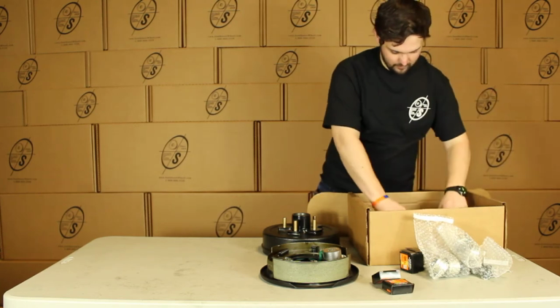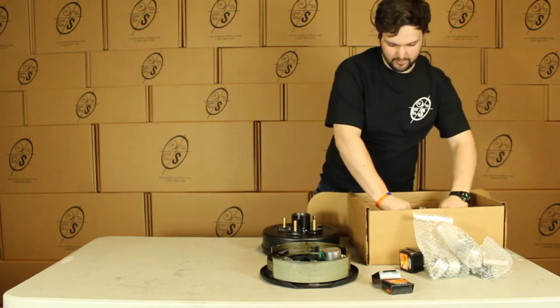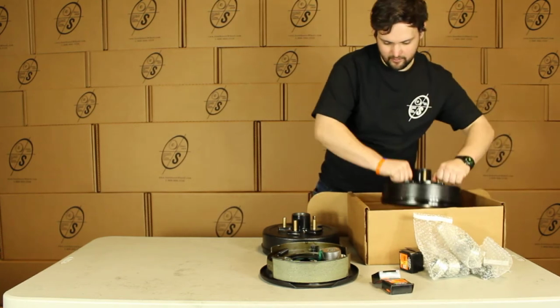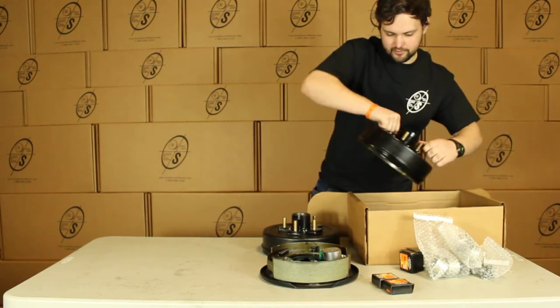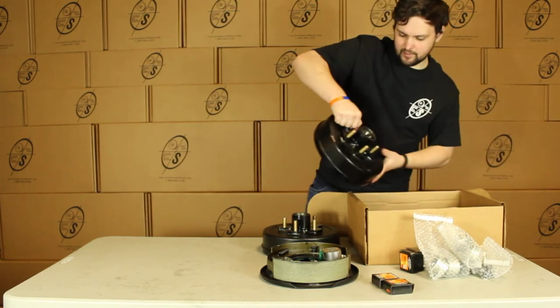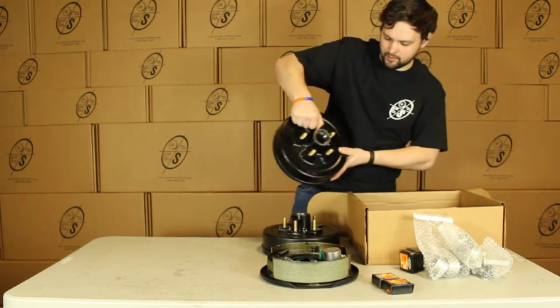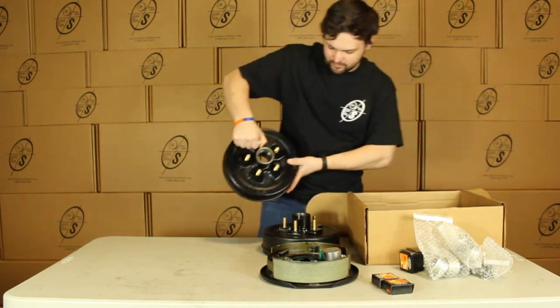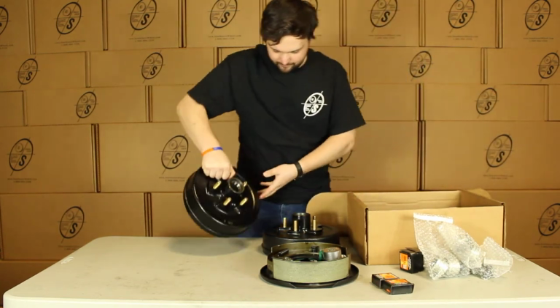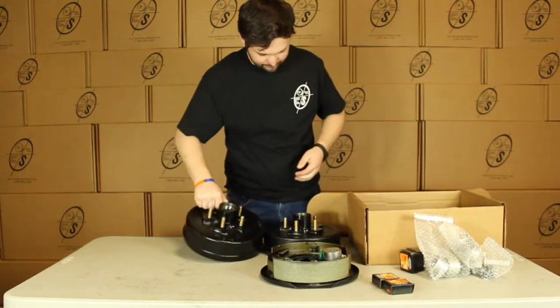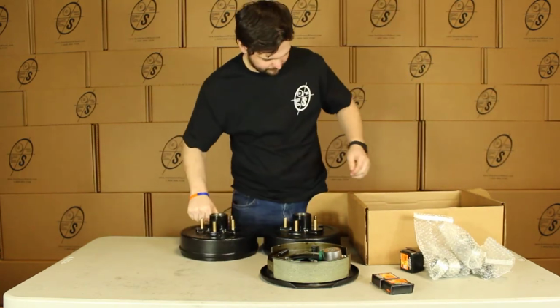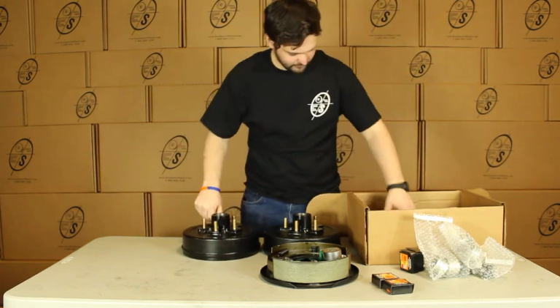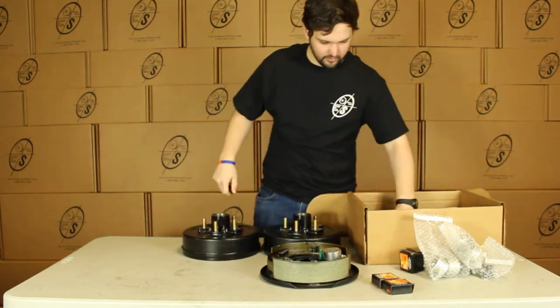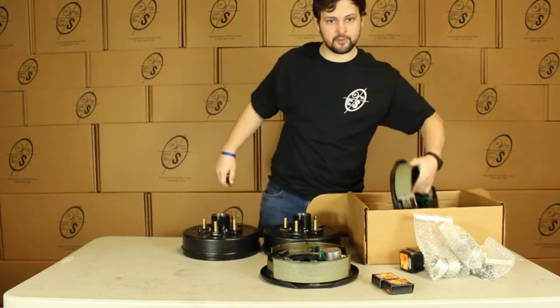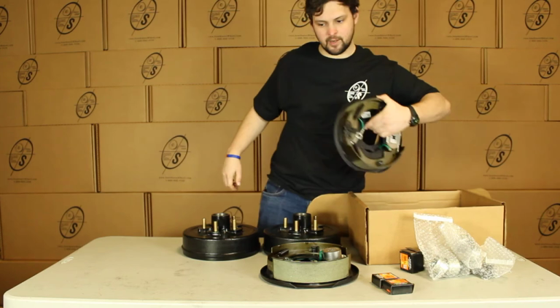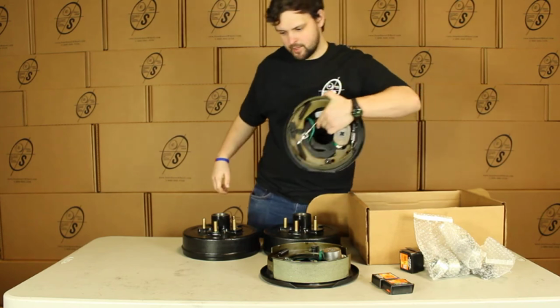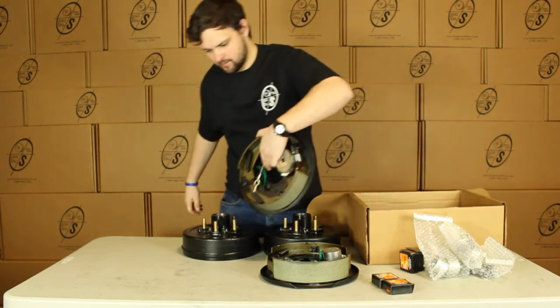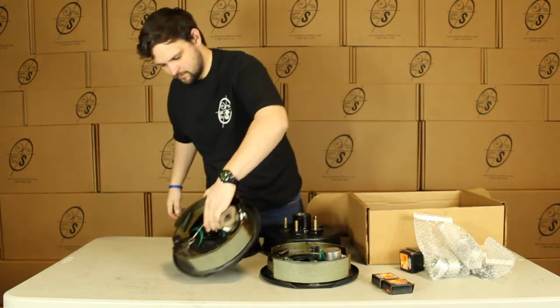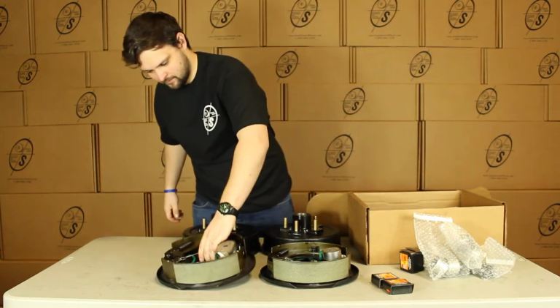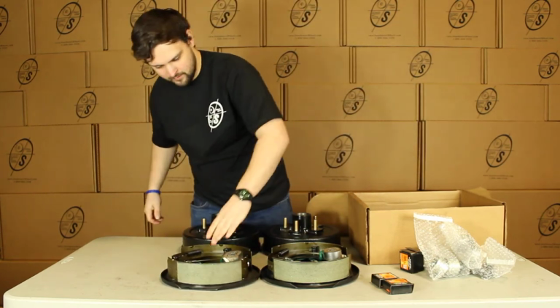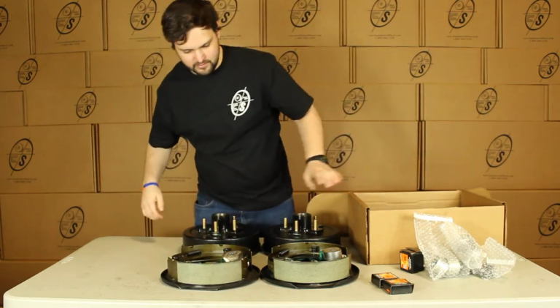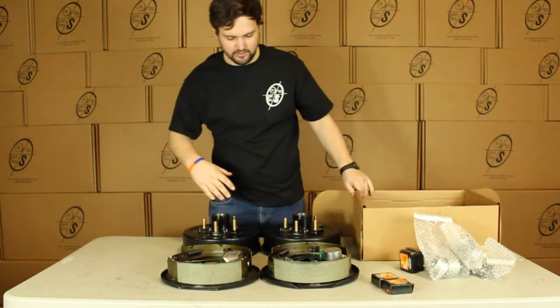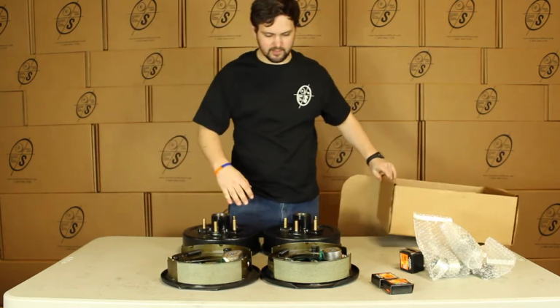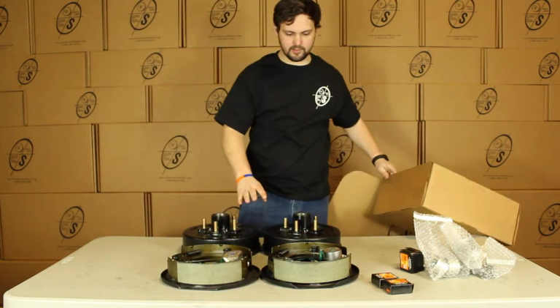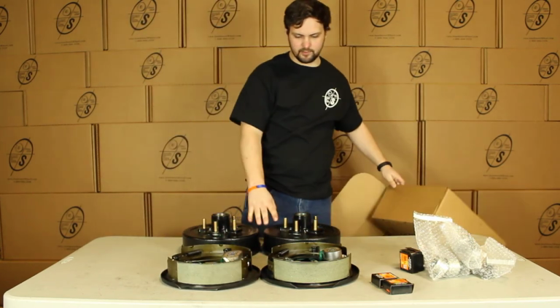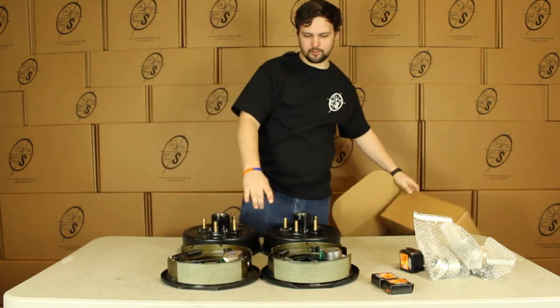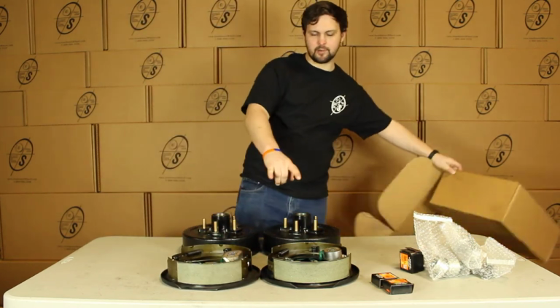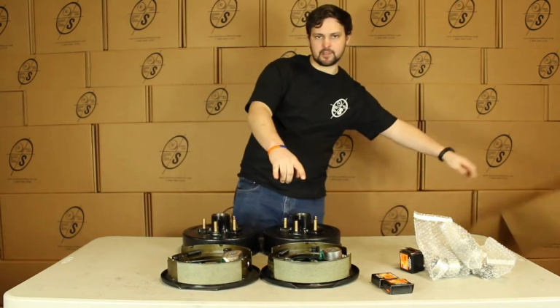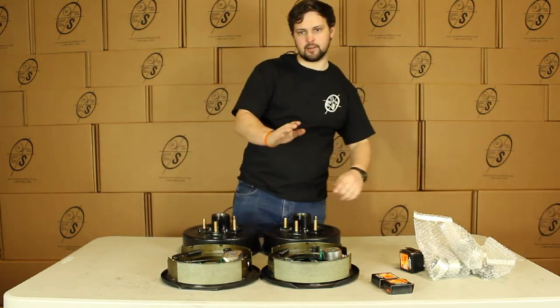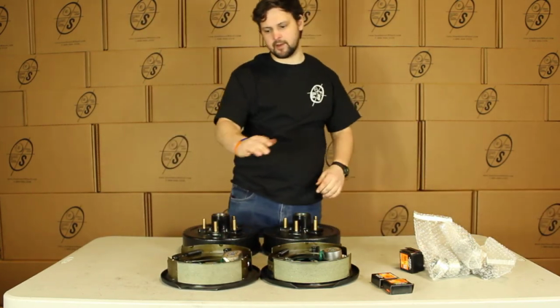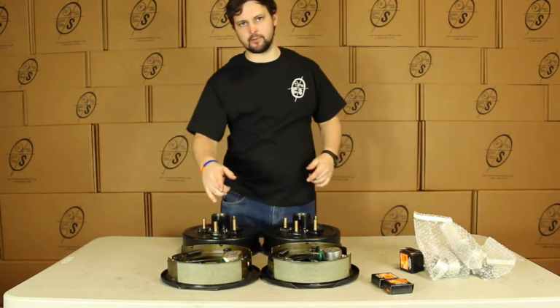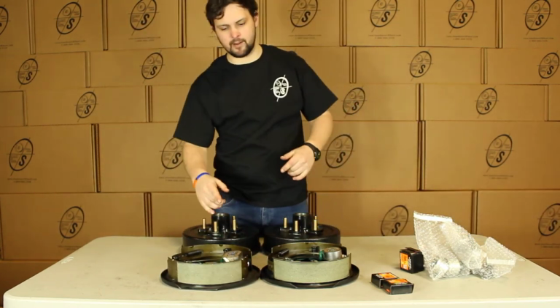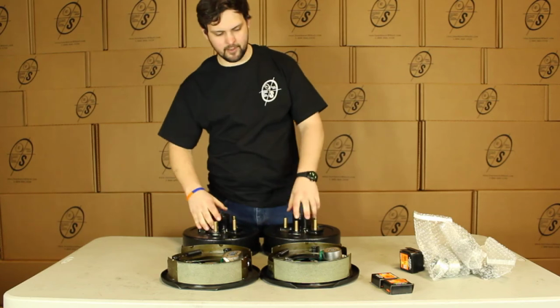We have our other True Ride Hub and Drum and our other True Ride Brake. So in this case you'll get two Hub and Drums and a left and a right hand brake.